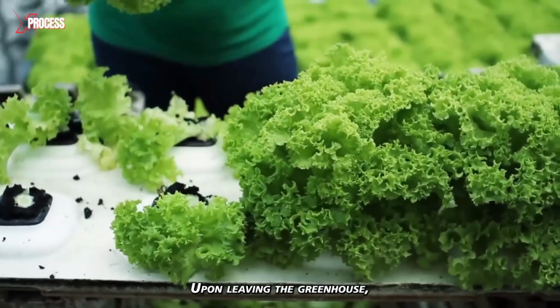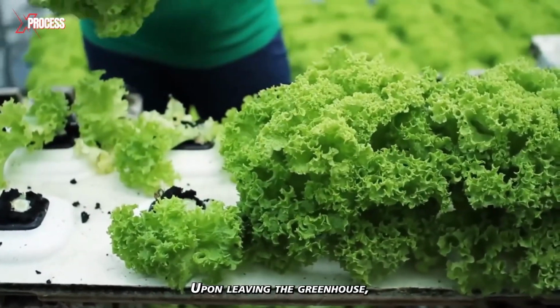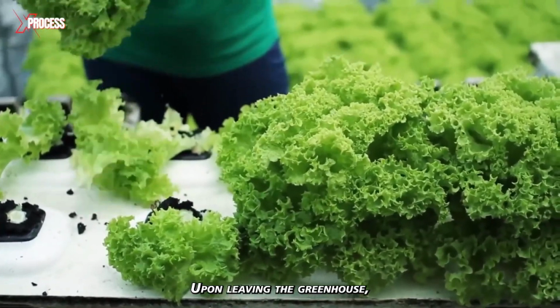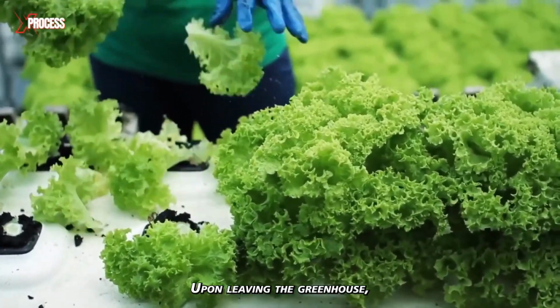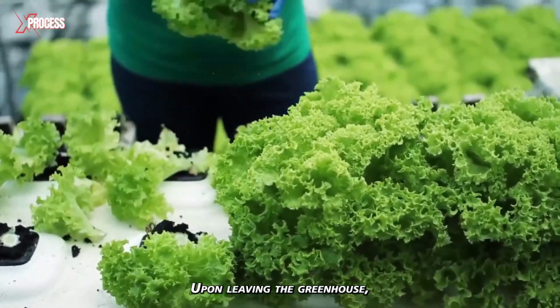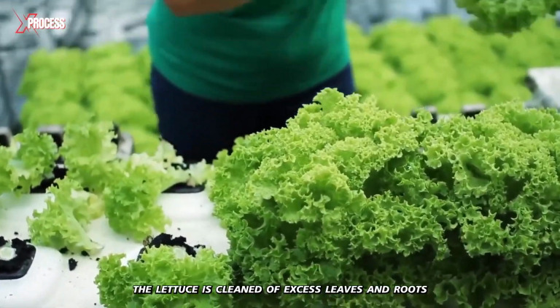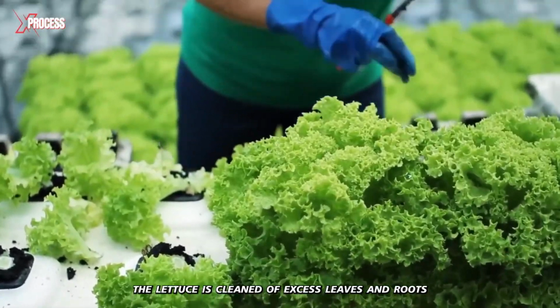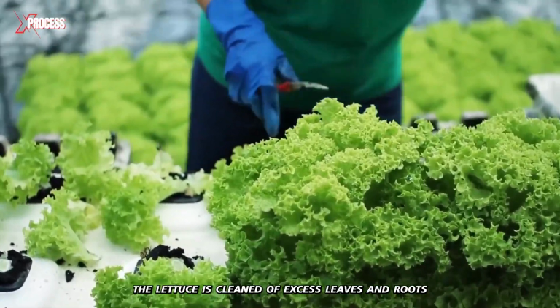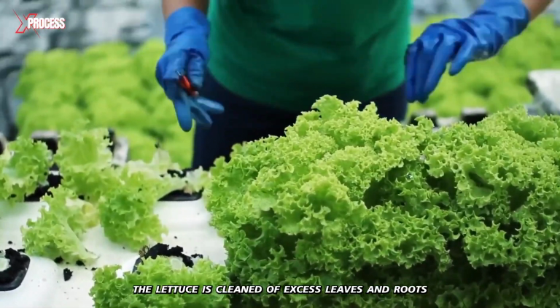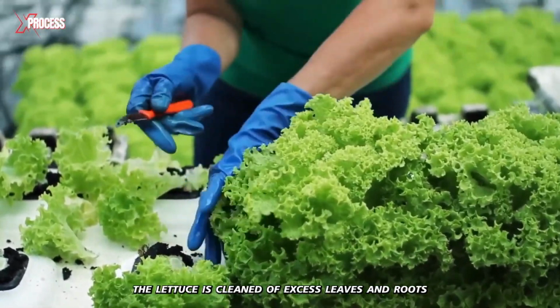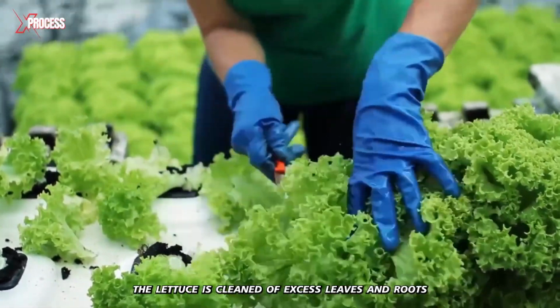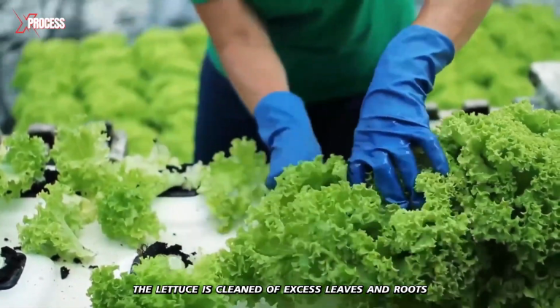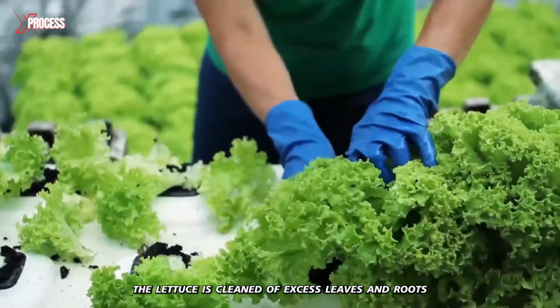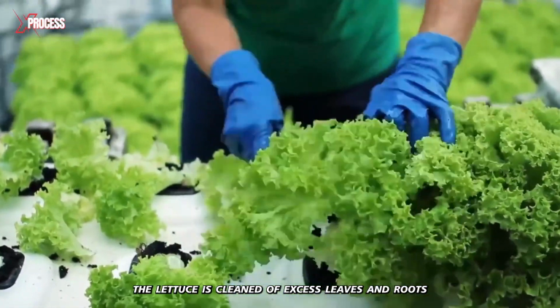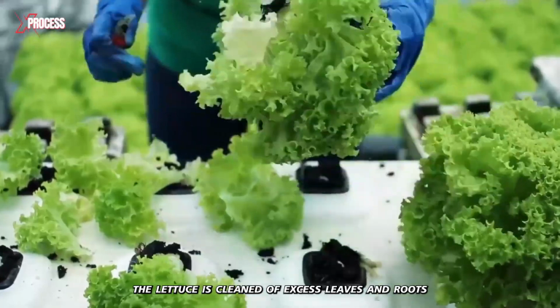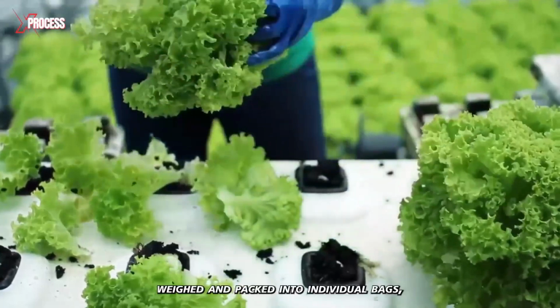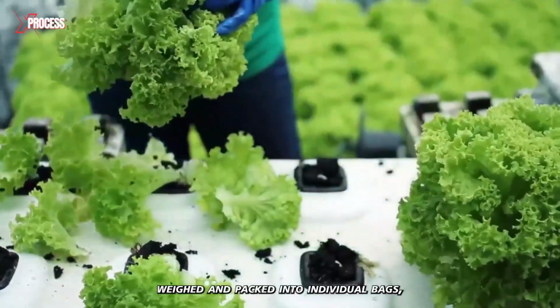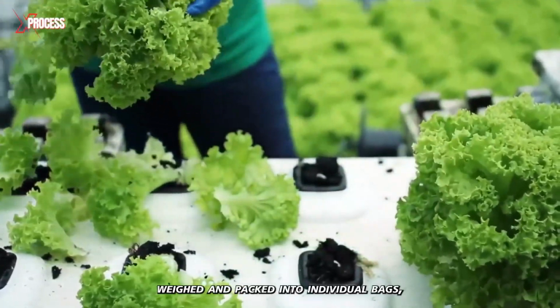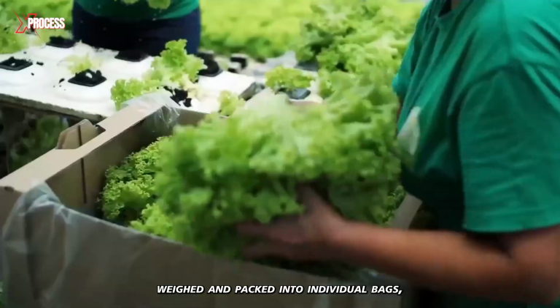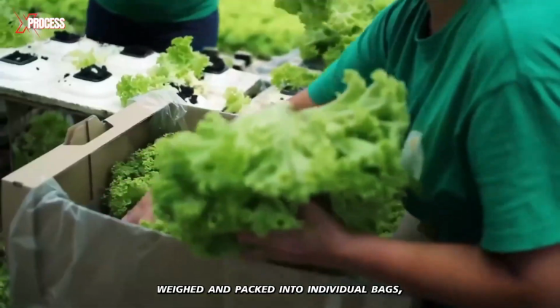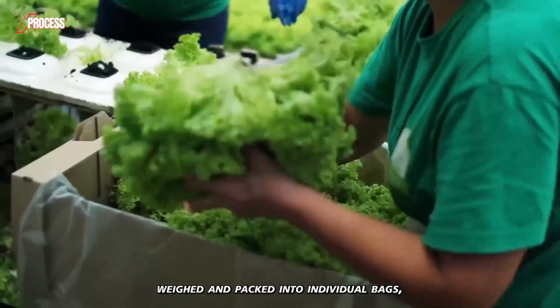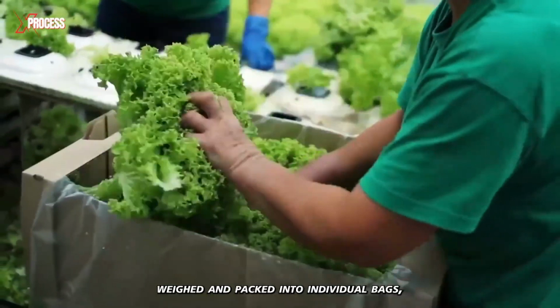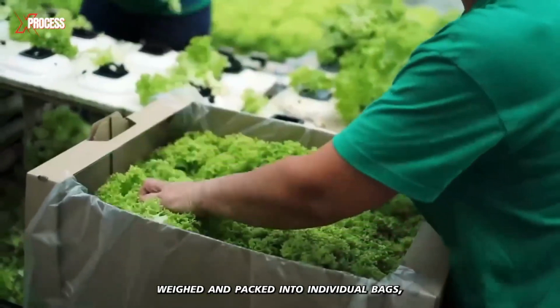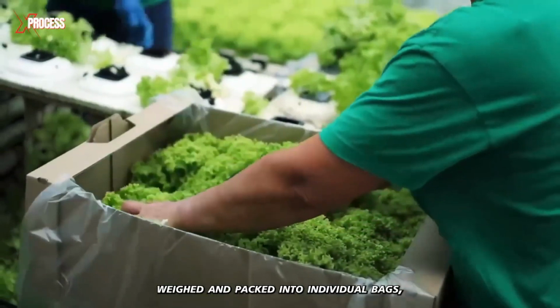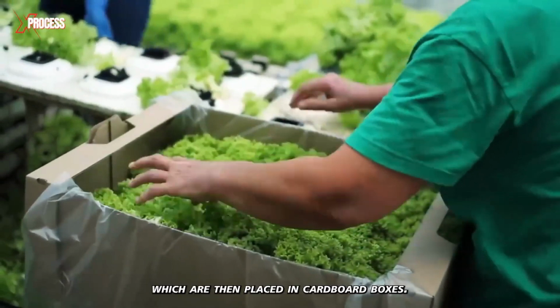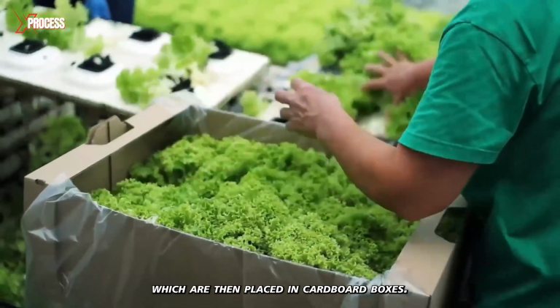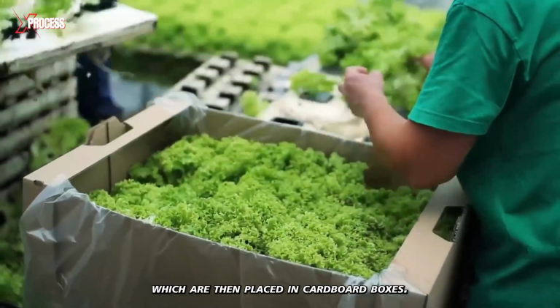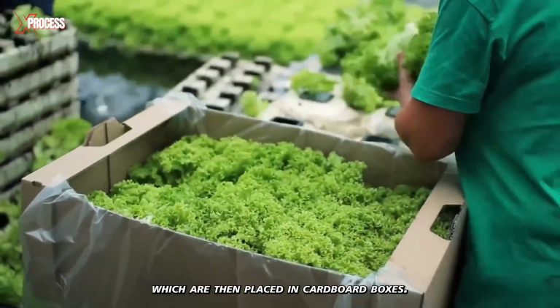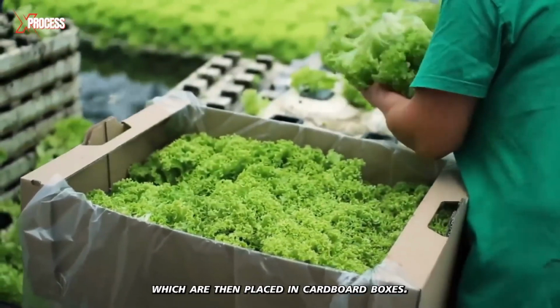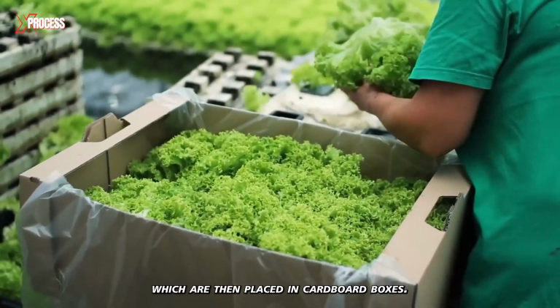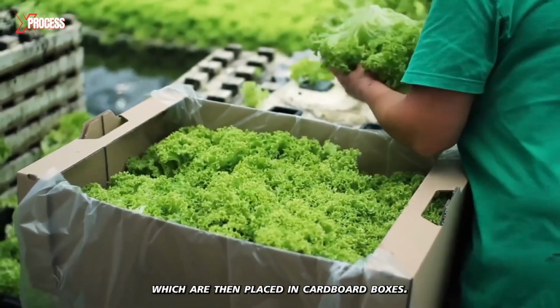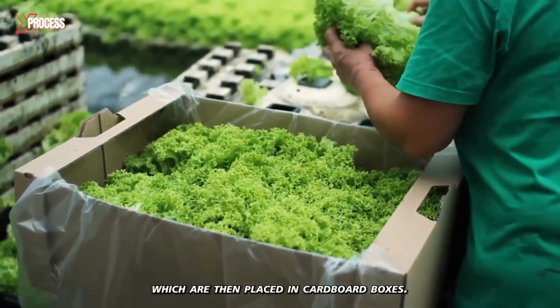Upon leaving the greenhouse, the lettuce is cleaned of excess leaves and roots, weighed and packed into individual bags, which are then placed in cardboard boxes.